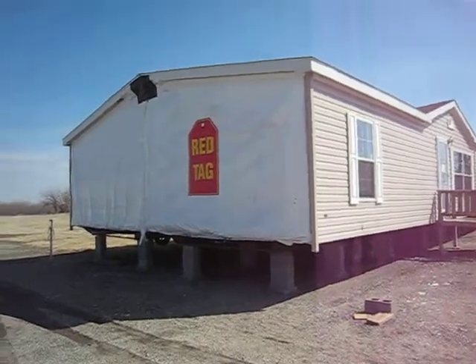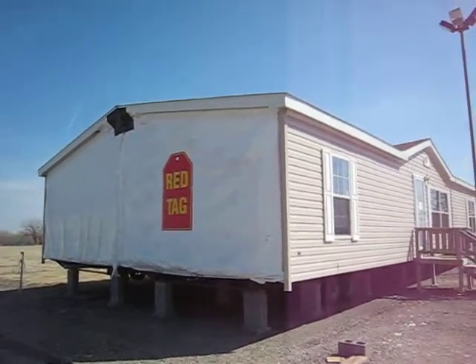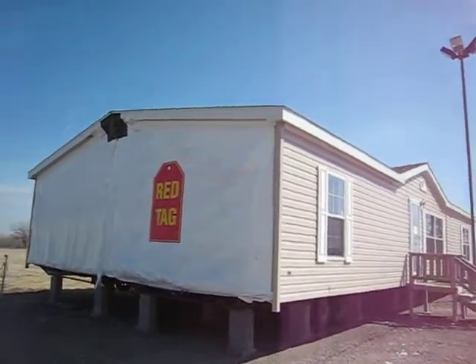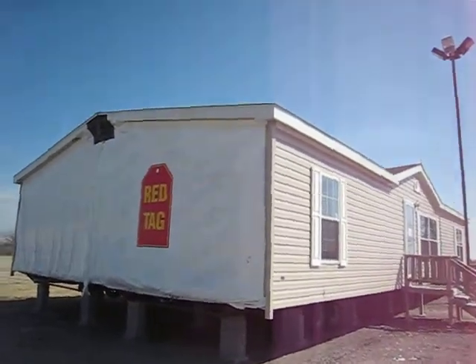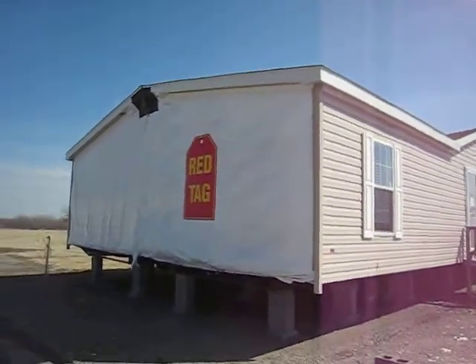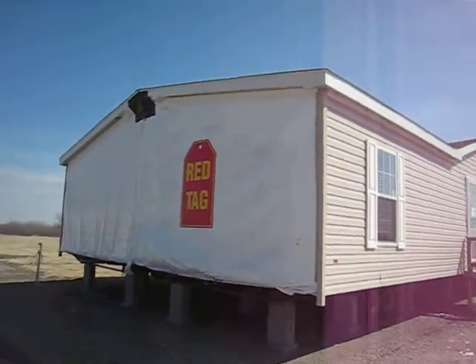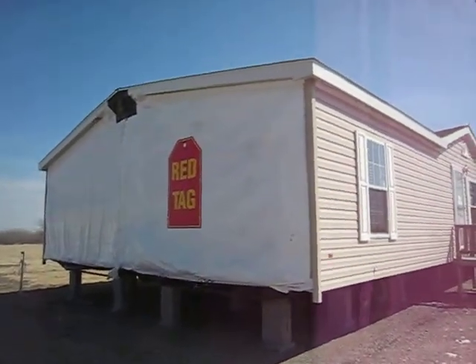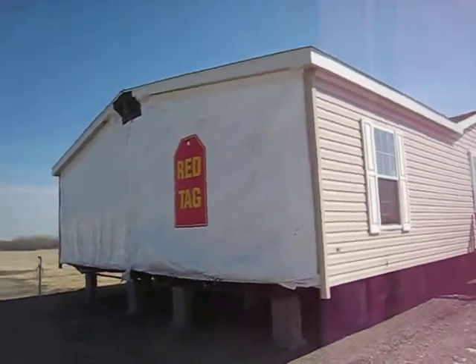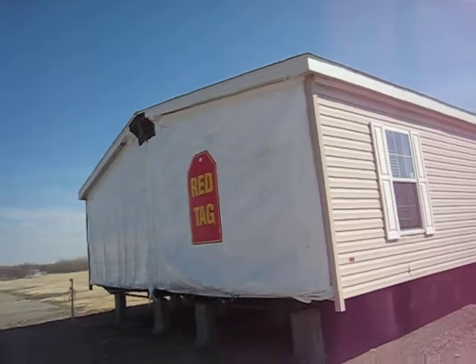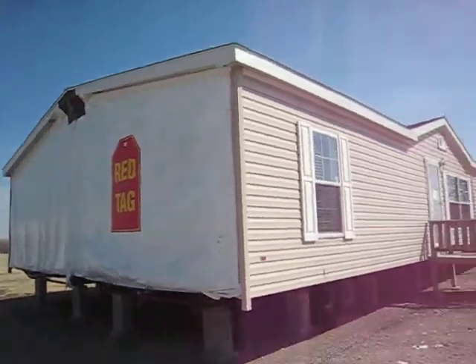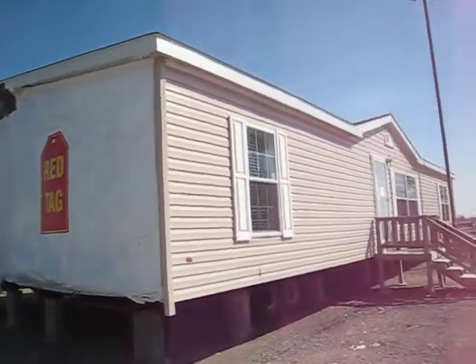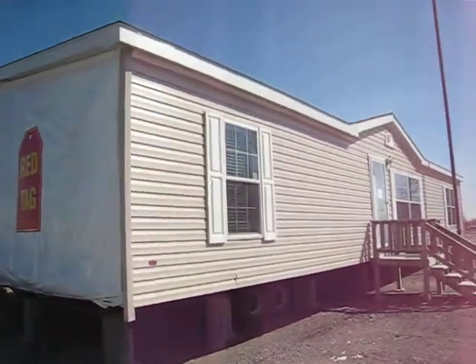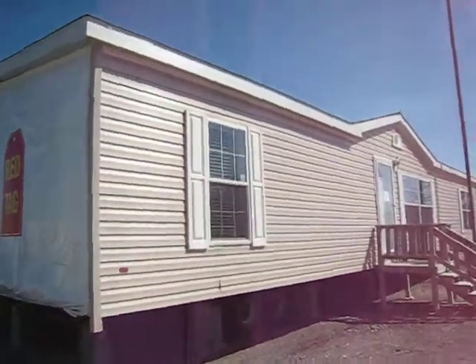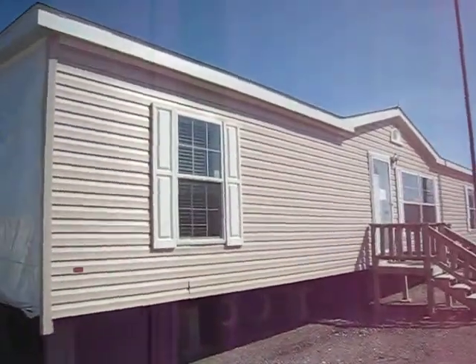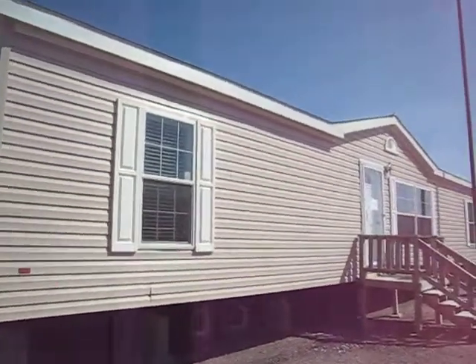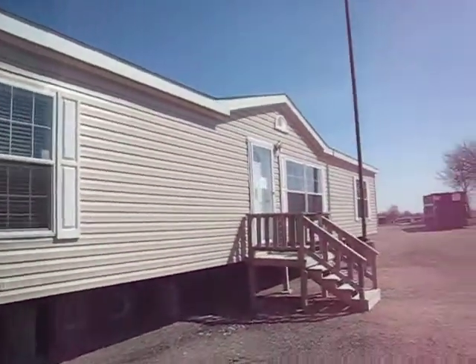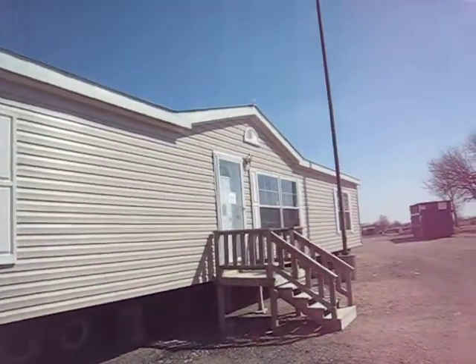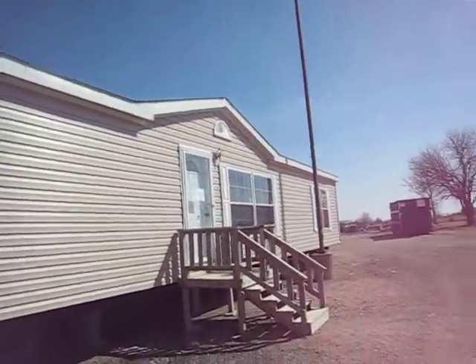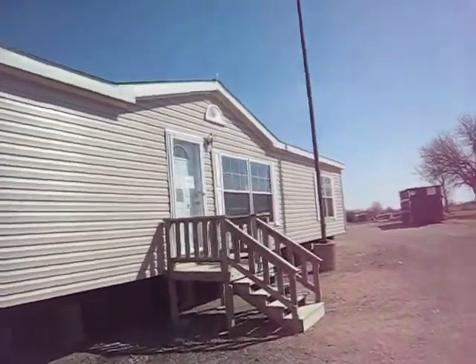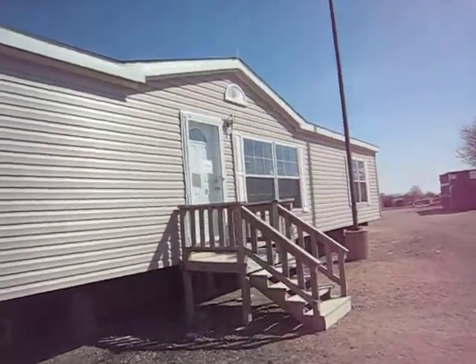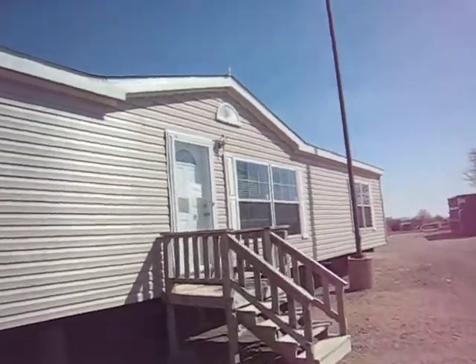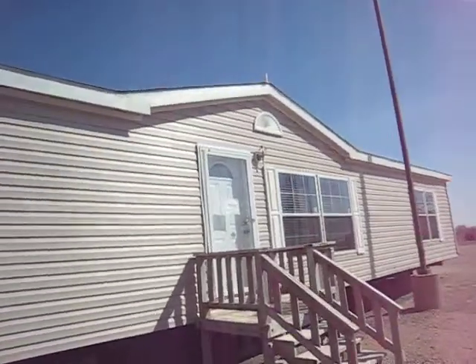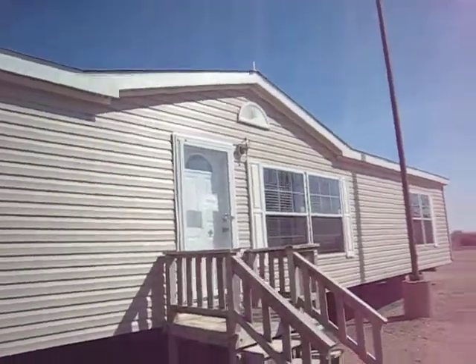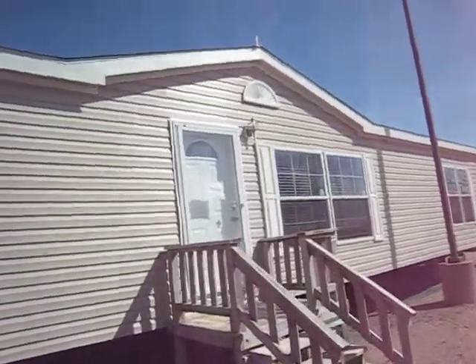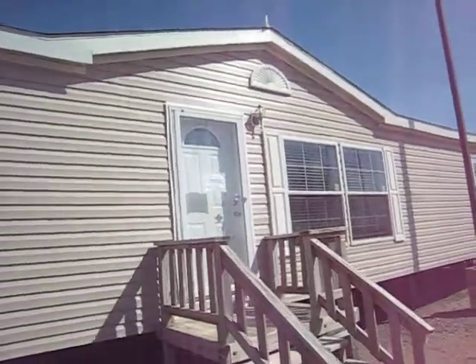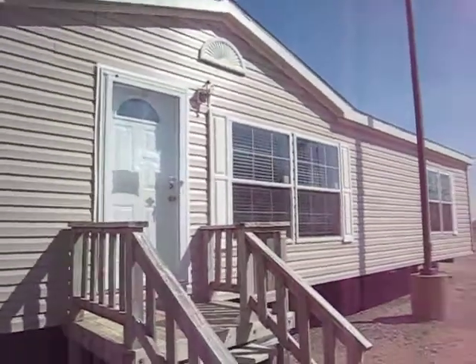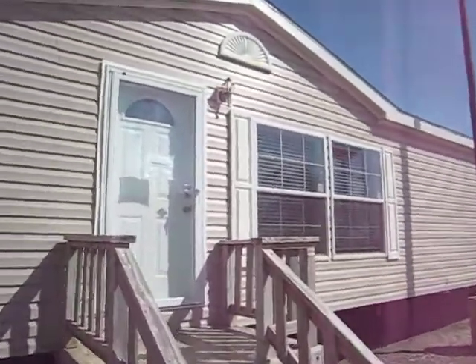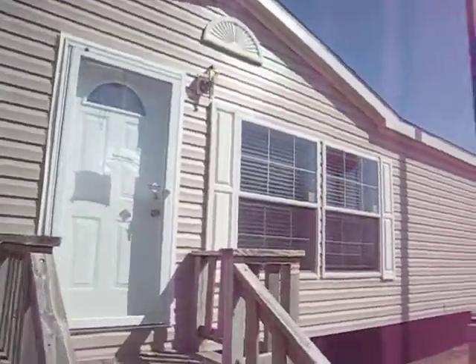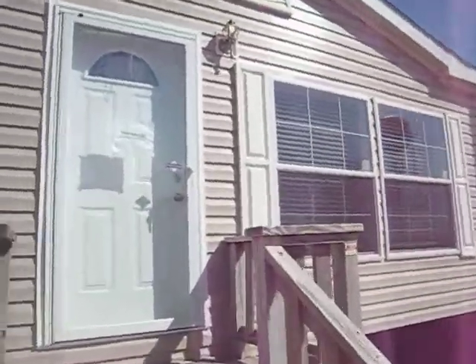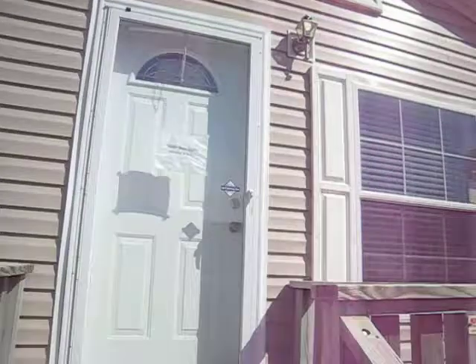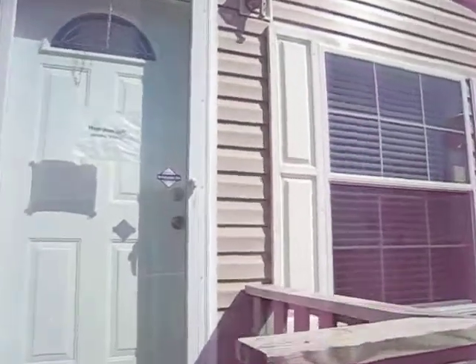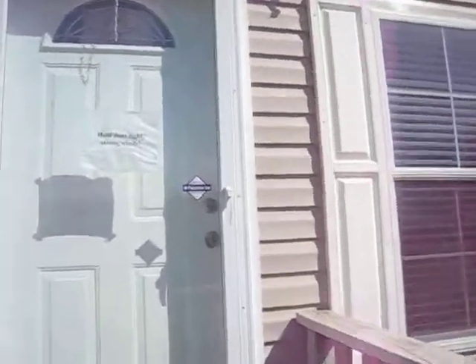Folks, what we have here is another red tag special. And out of all the homes we have on display here at Village Homes, this hands down probably is the best deal of them all. It's really a unique situation on this home.